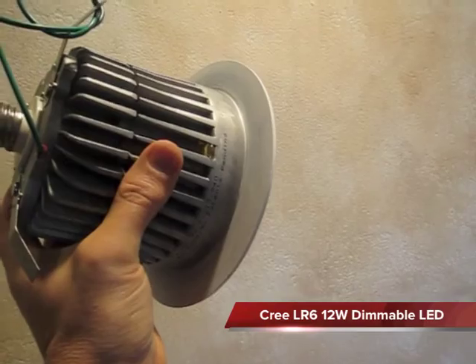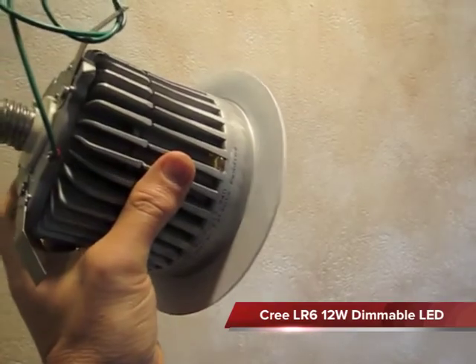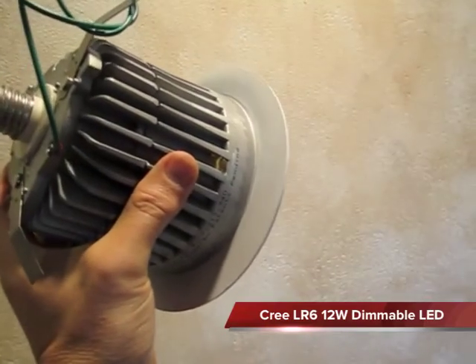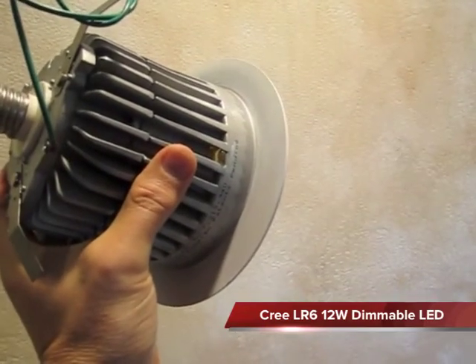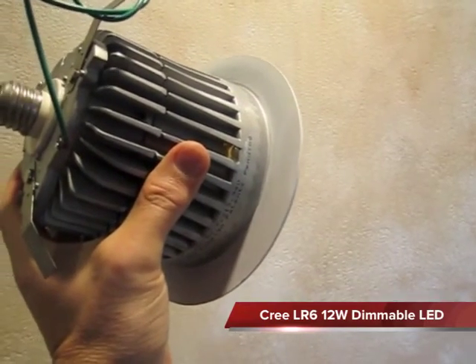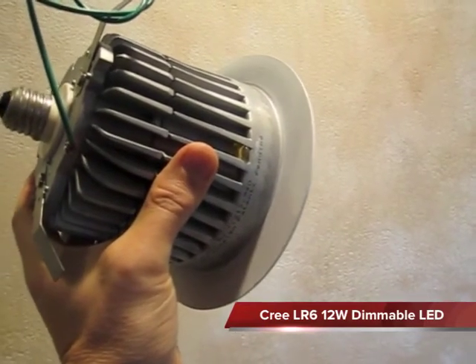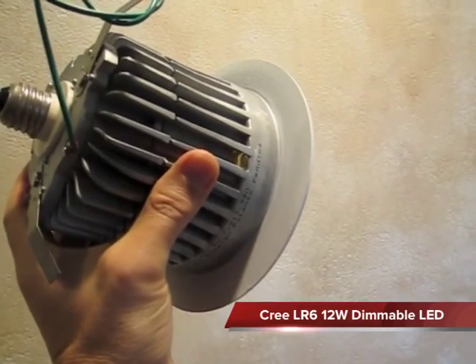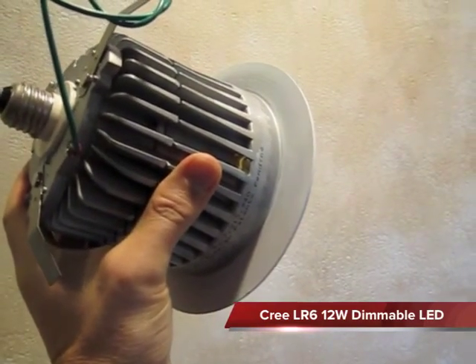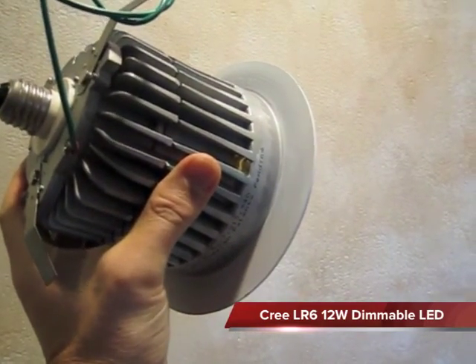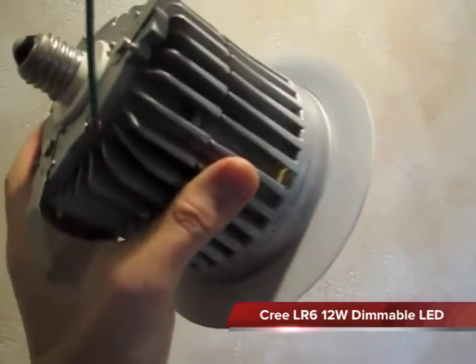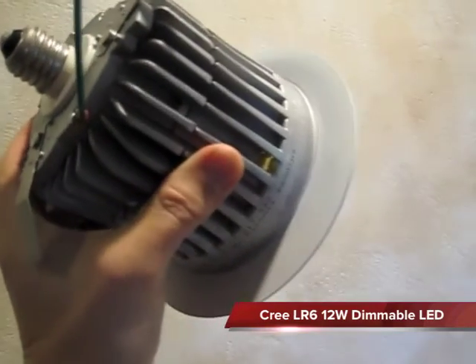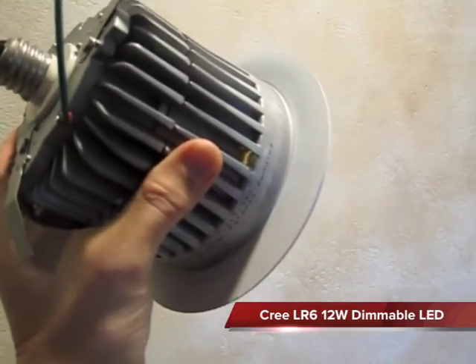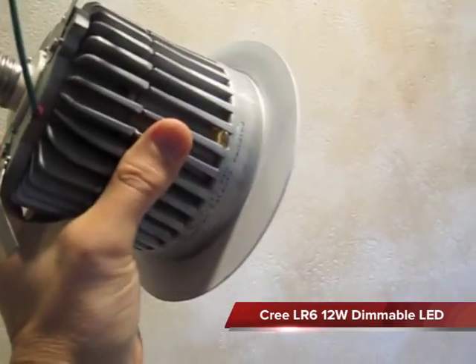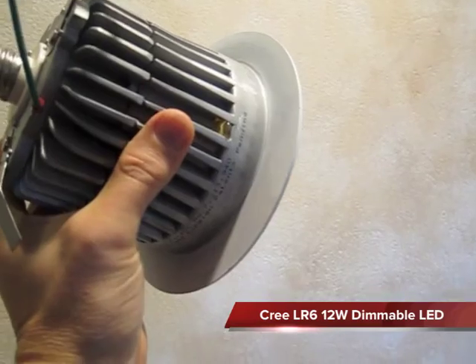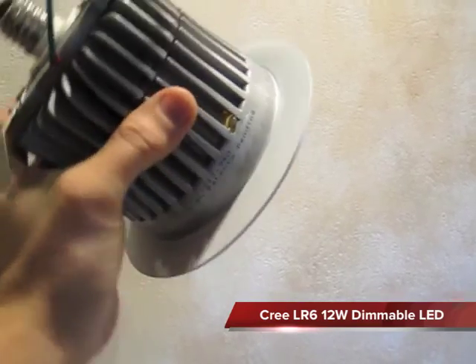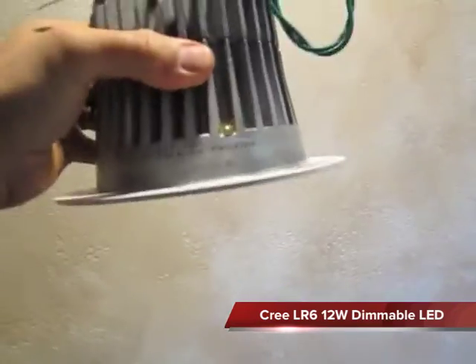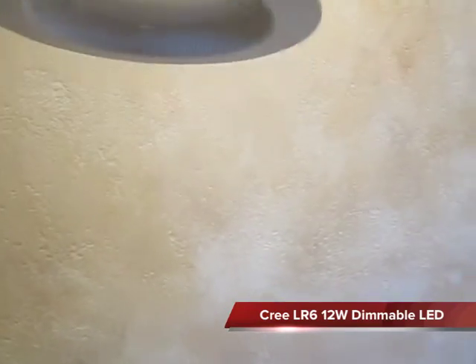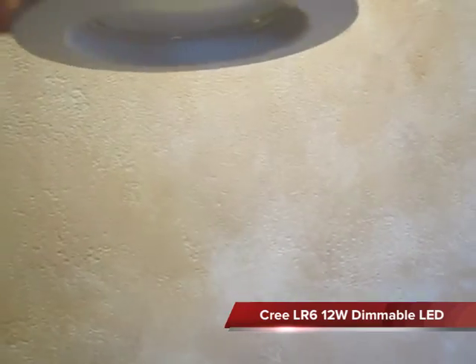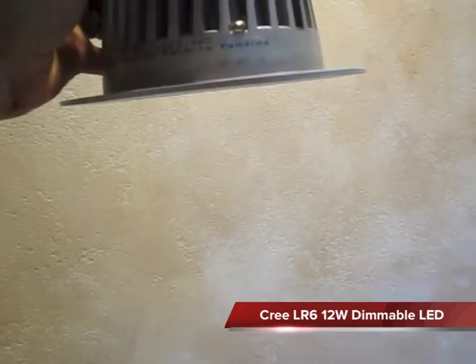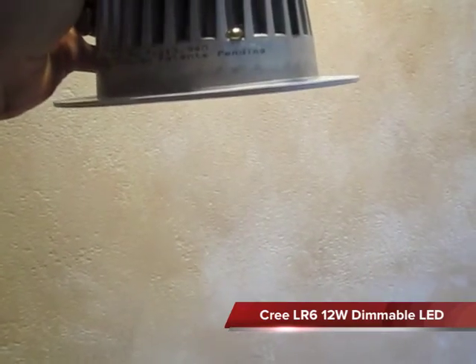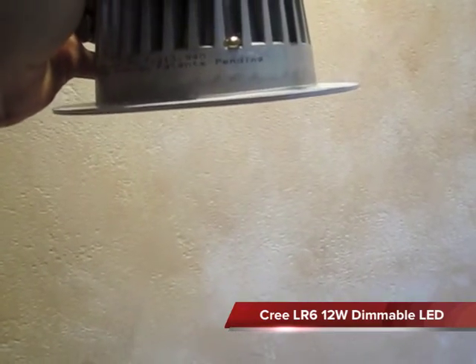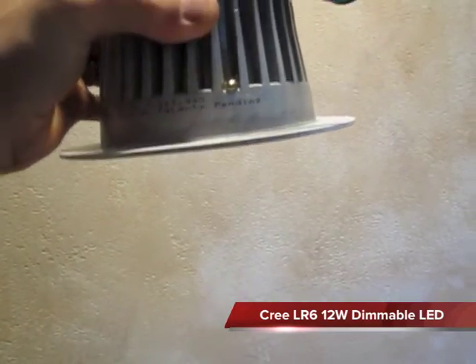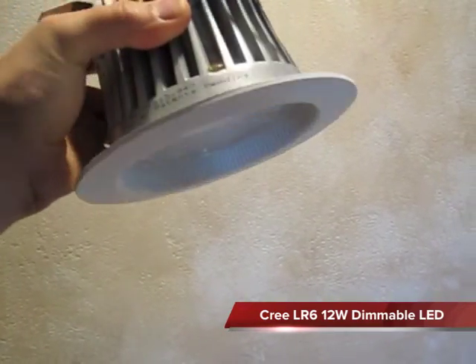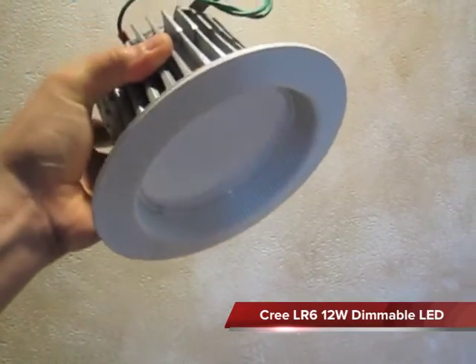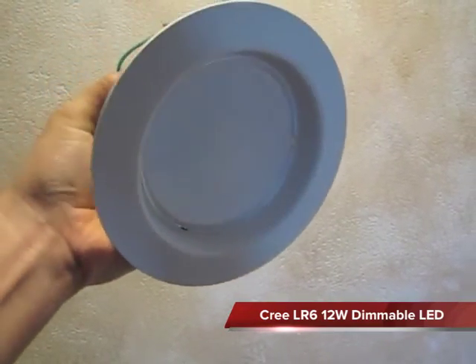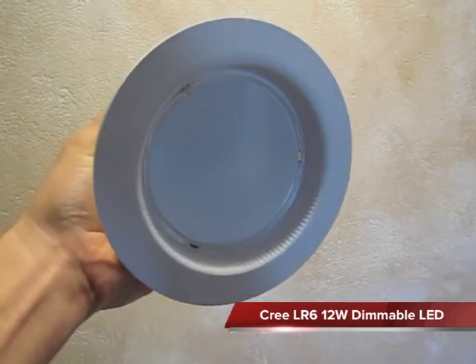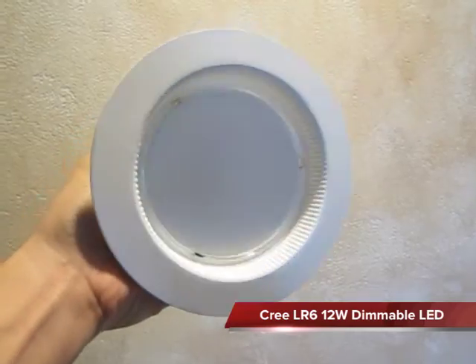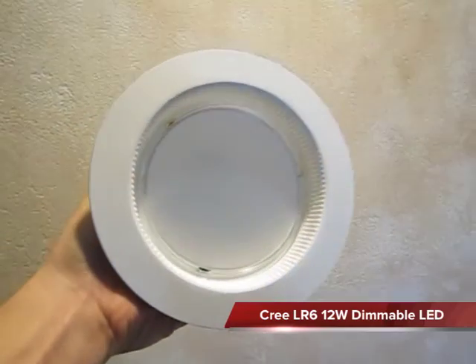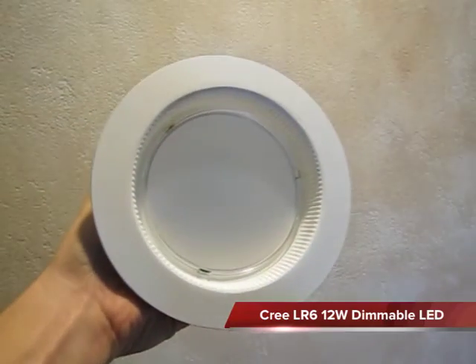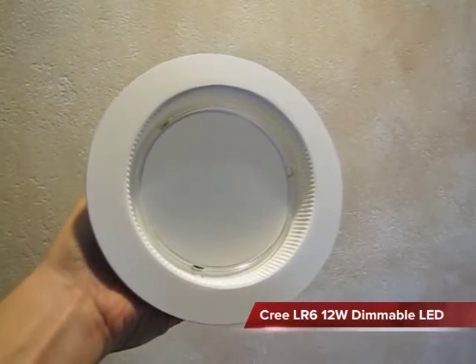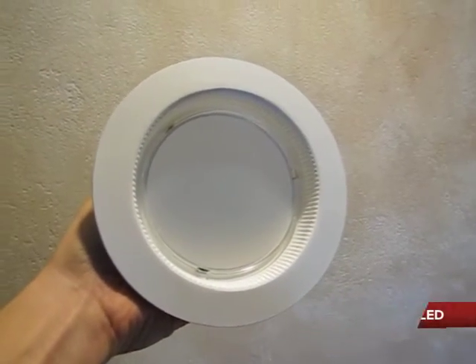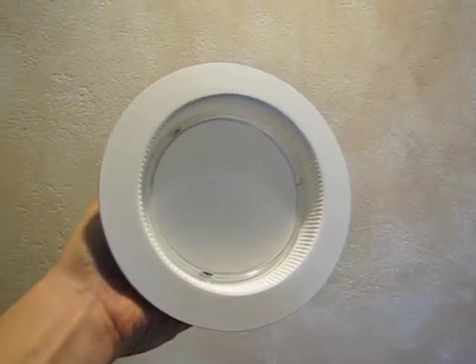It provides a nice light that's not glaring. You'll notice that this is all one piece, so it's airtight. If you use a gasket when you install it into the ceiling, this results in an airtight seal, which is a big deal for energy efficiency.